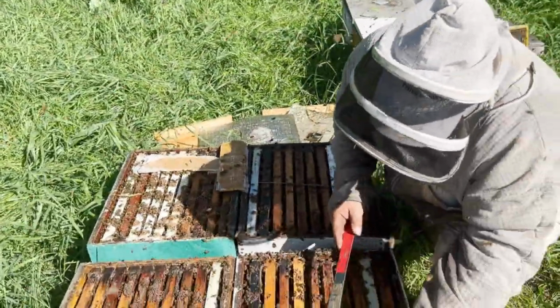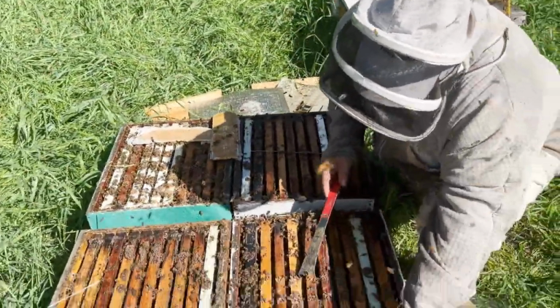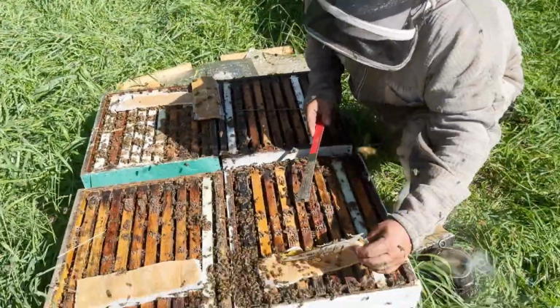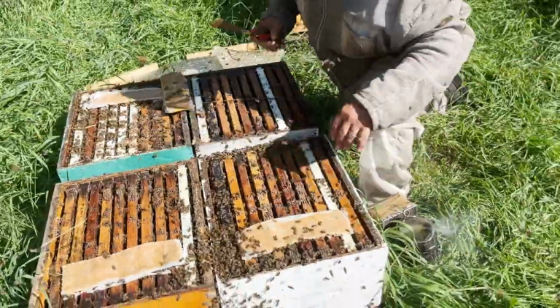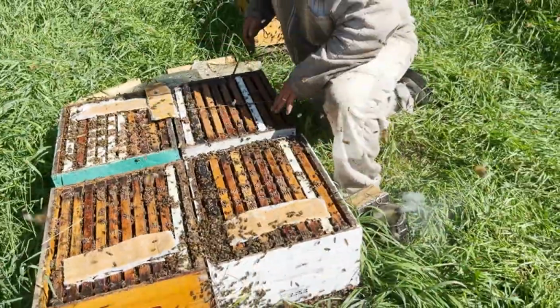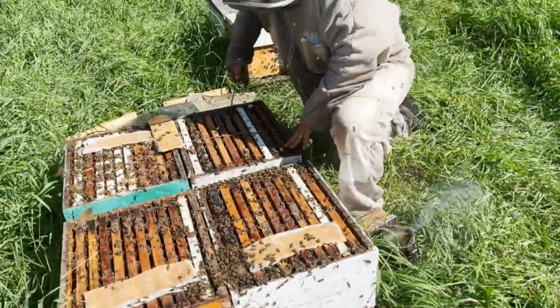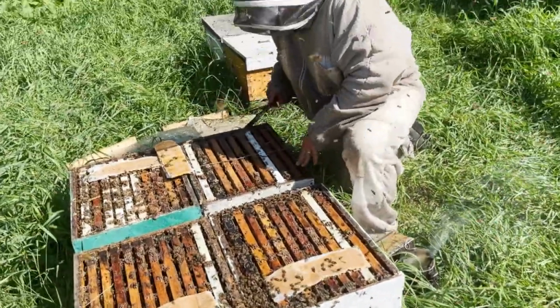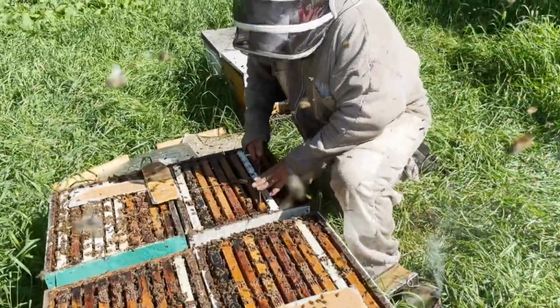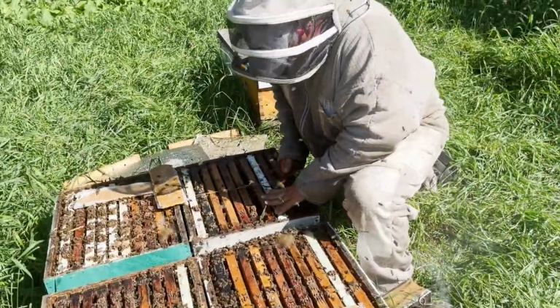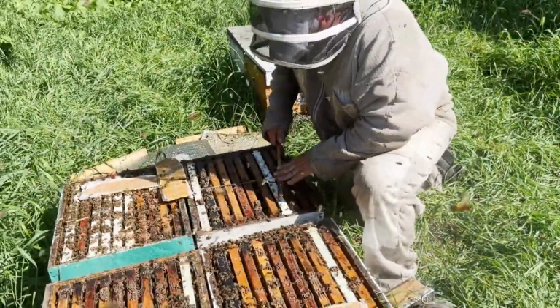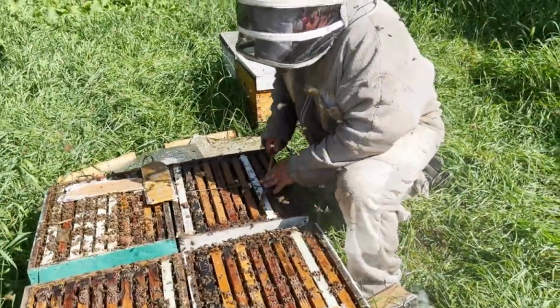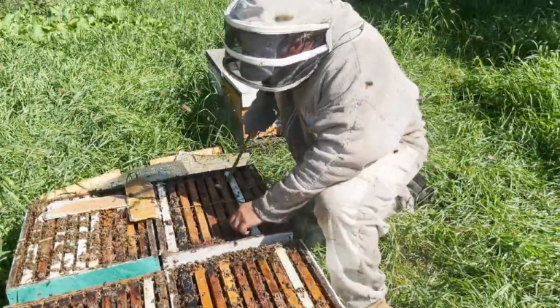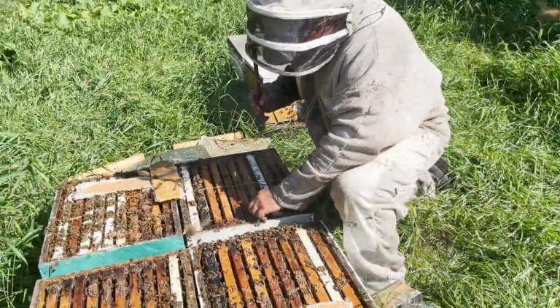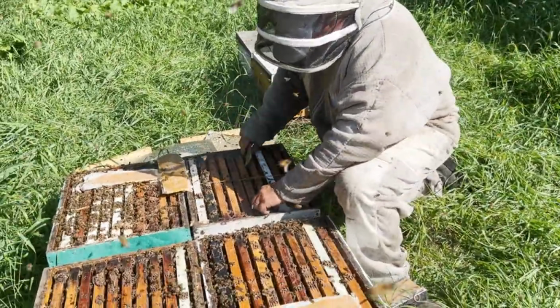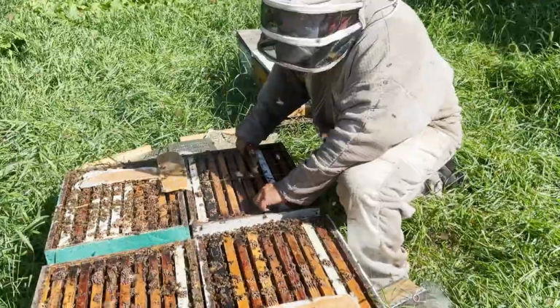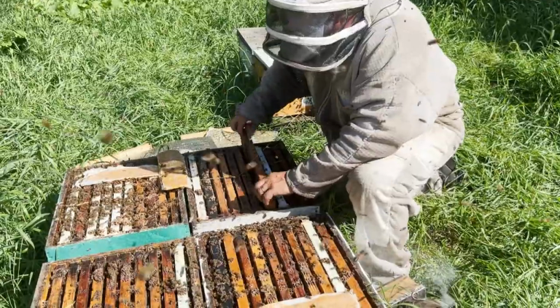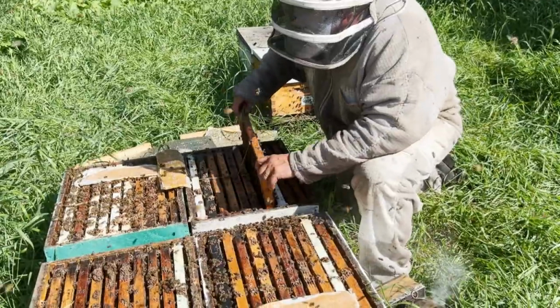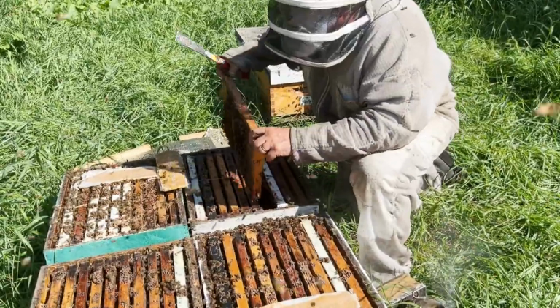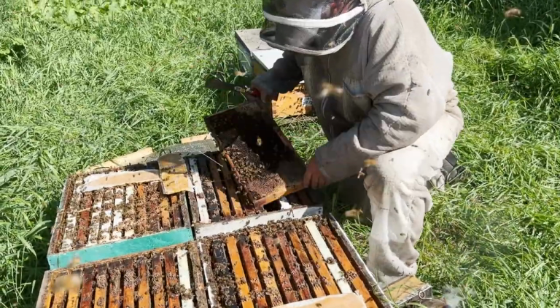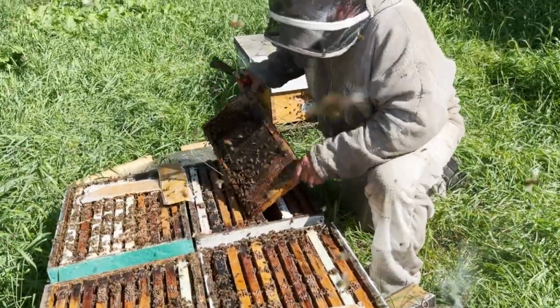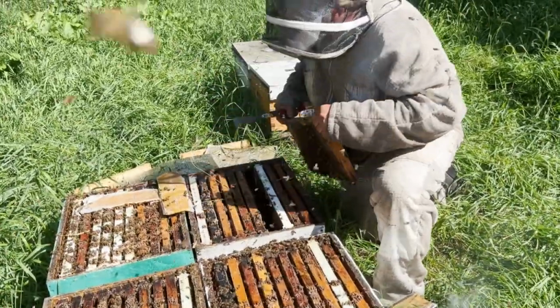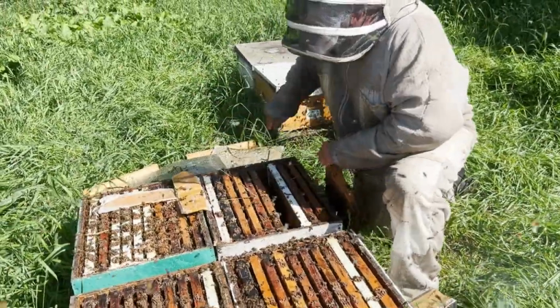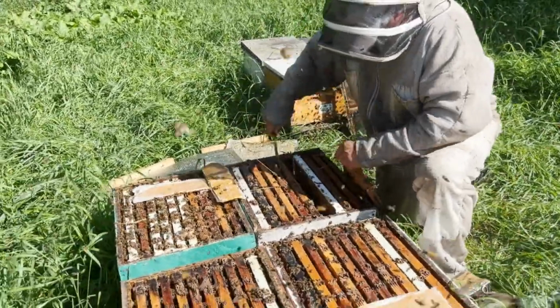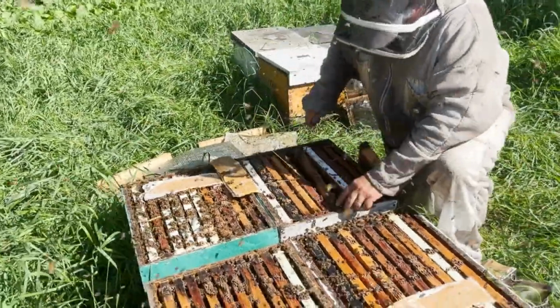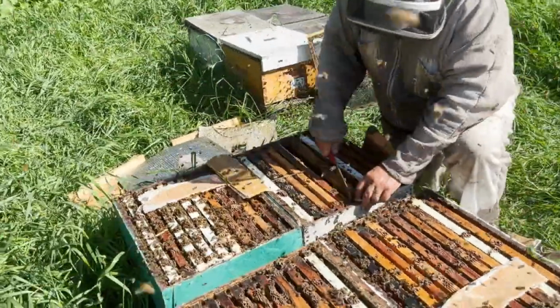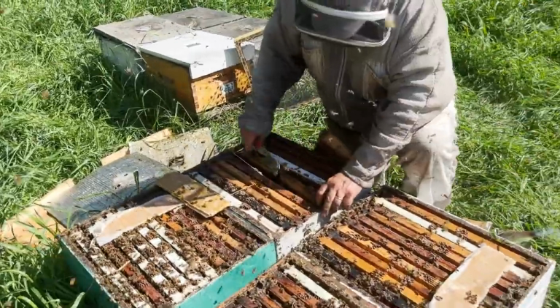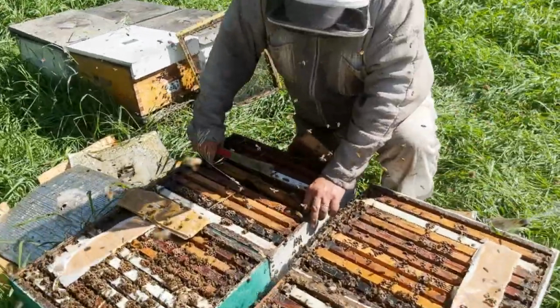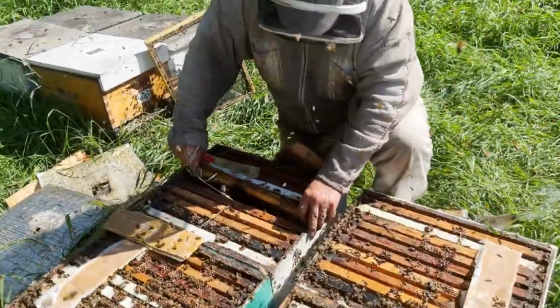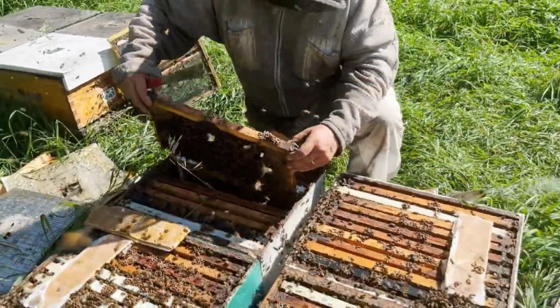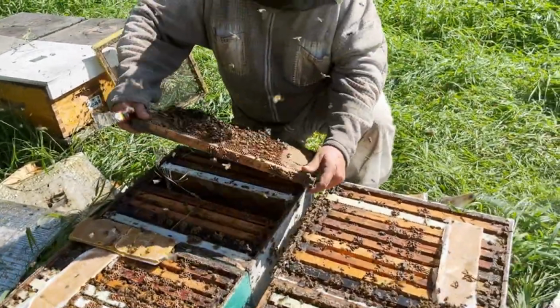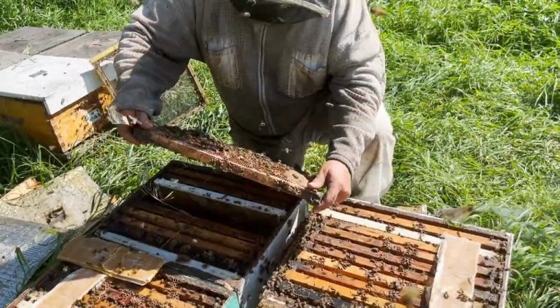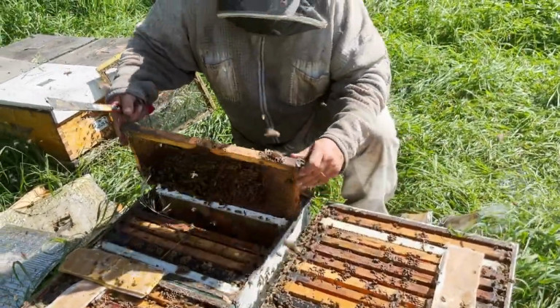Another one, but this one here — something's wrong. Let's find out what it is. And lo and behold, the drone layer queen.